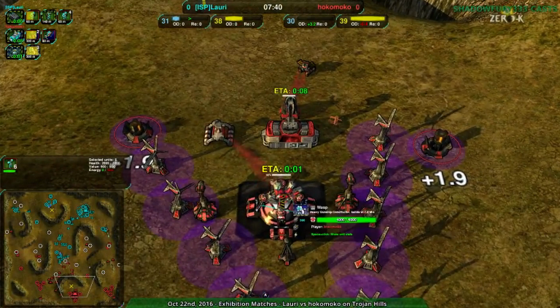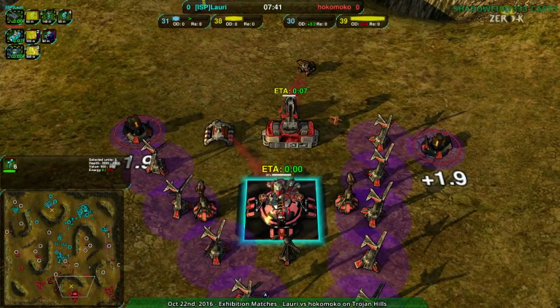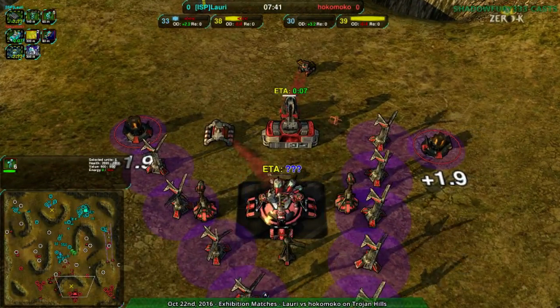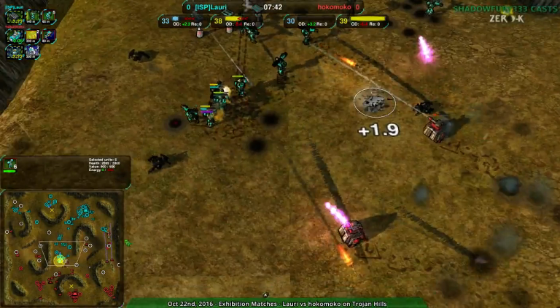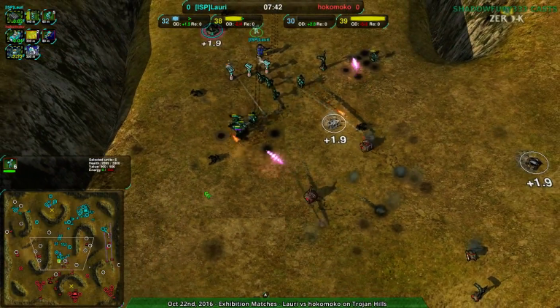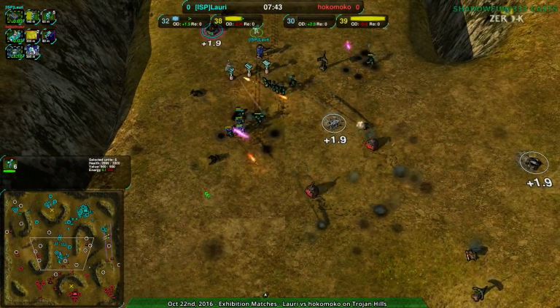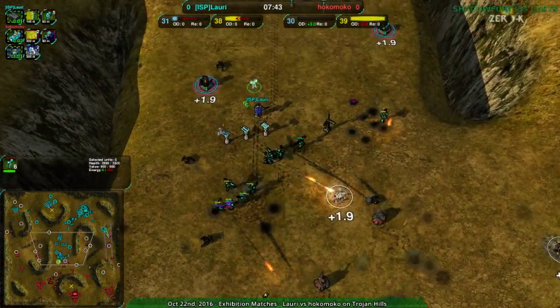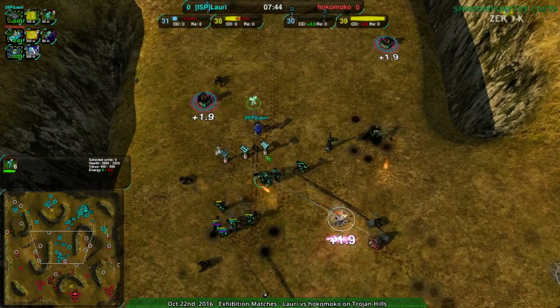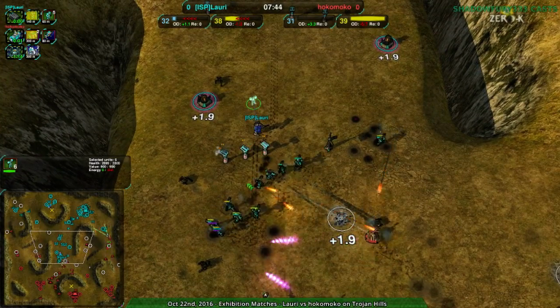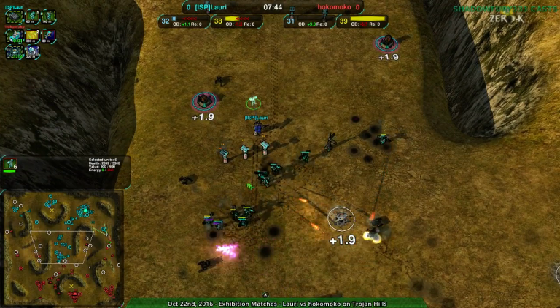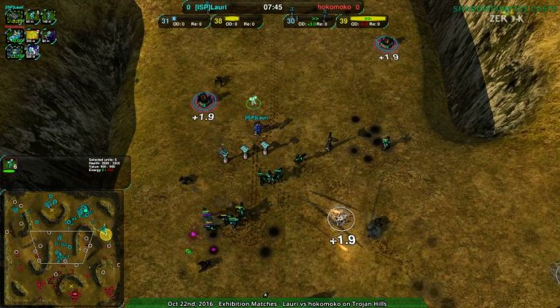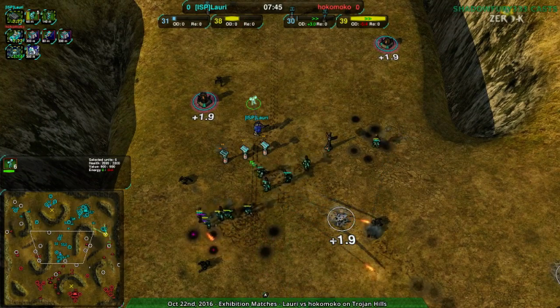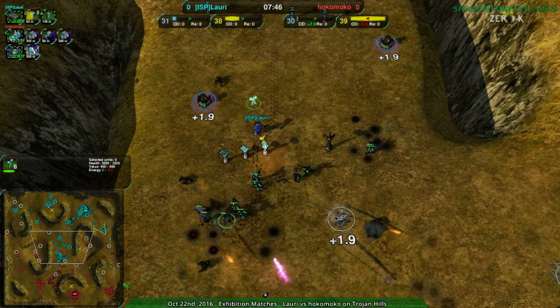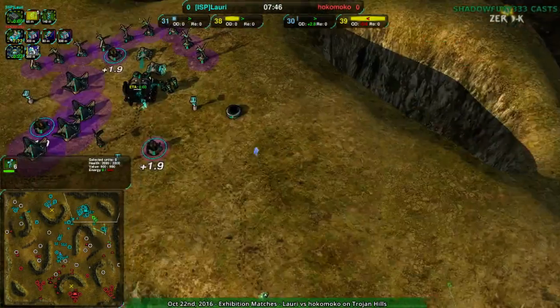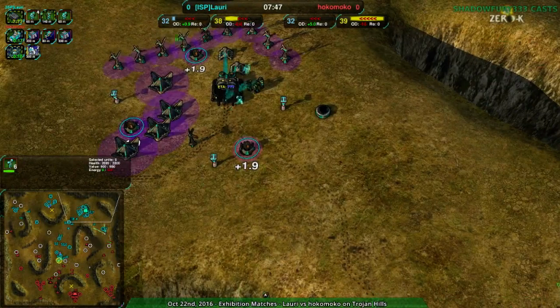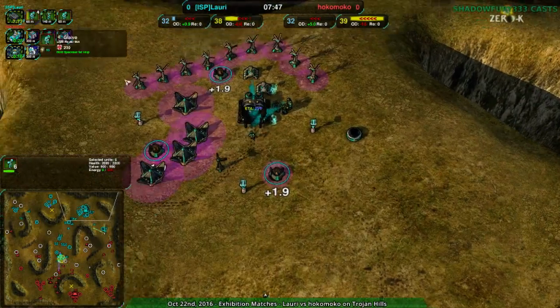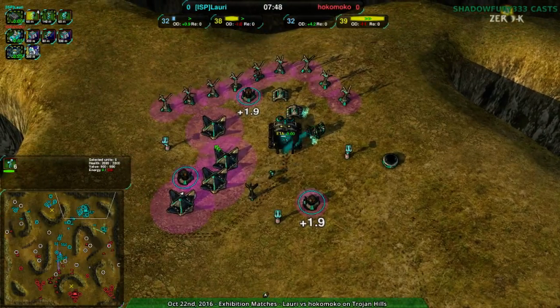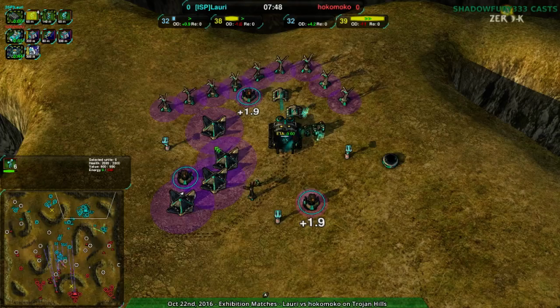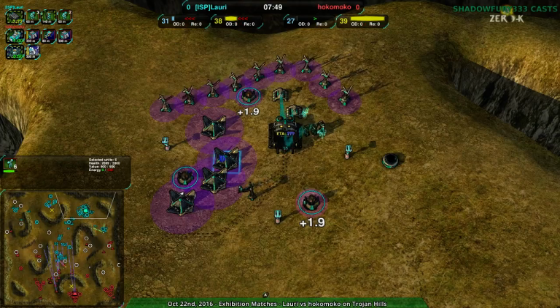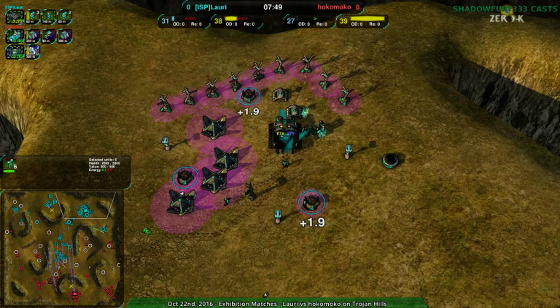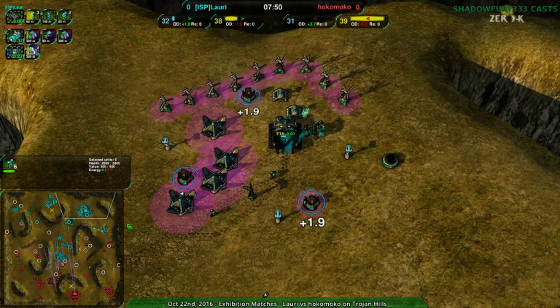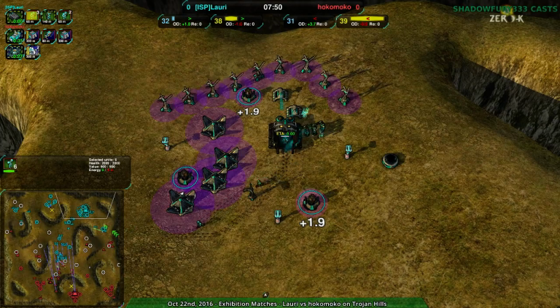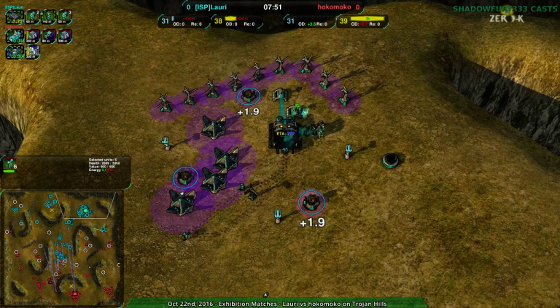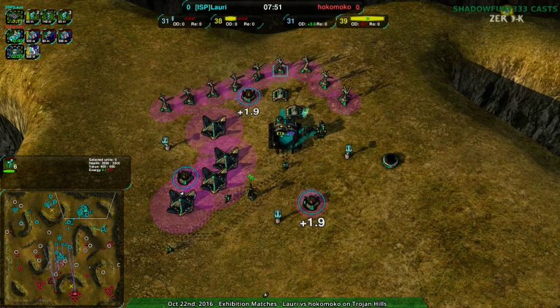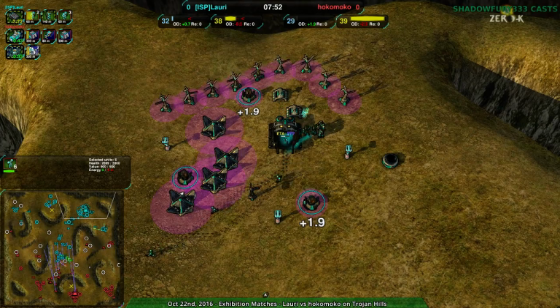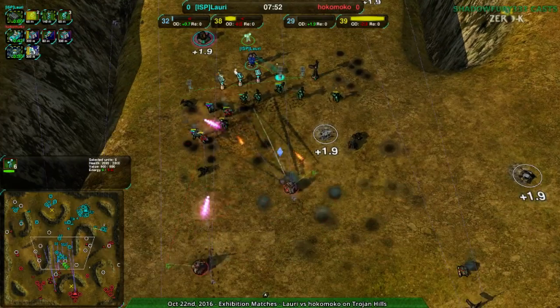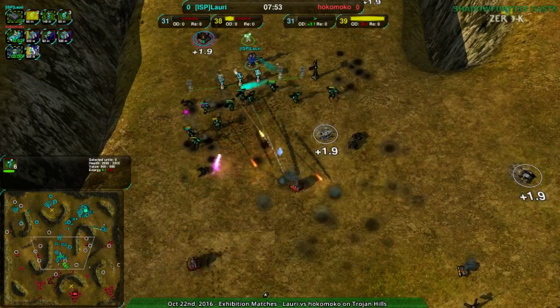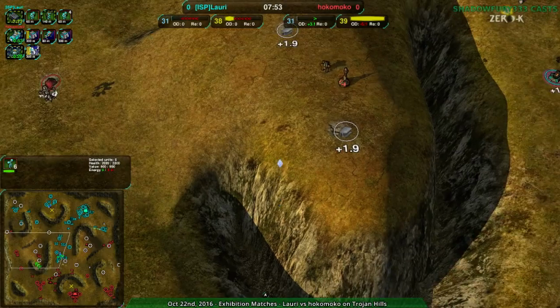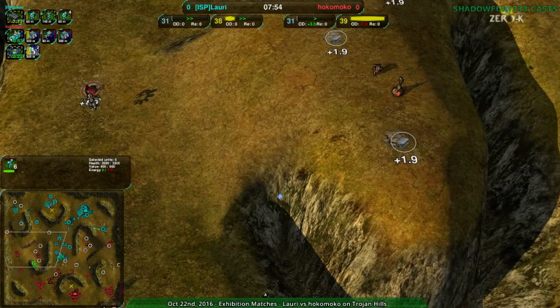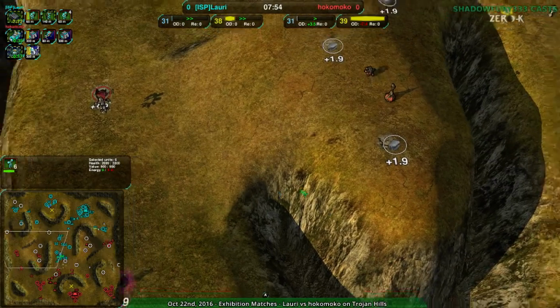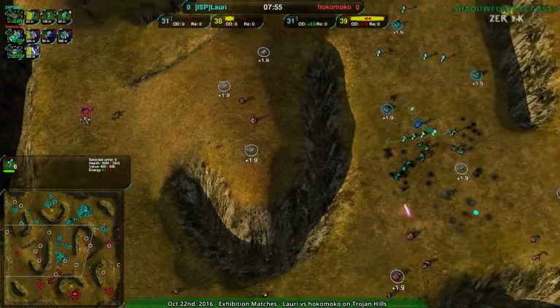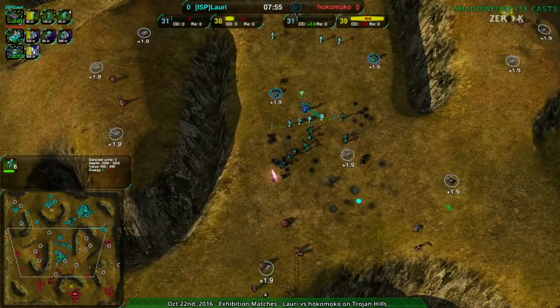There are gunship plants, so we could see drops — like scallop drops. A good scallop drop on top of this, or just inside the base, done. That would be a massive blow. And Lauri now with their production all on par — this is going to be really tricky for Hokomoko to keep up.